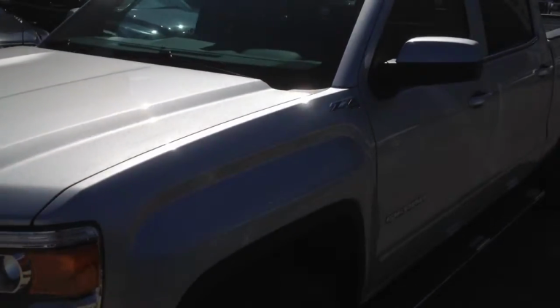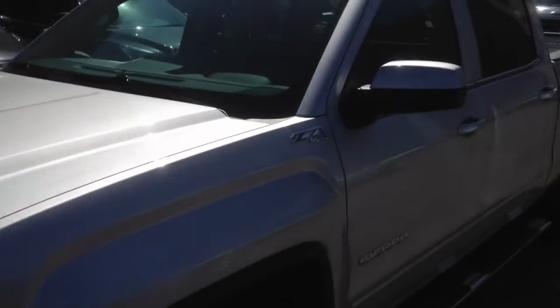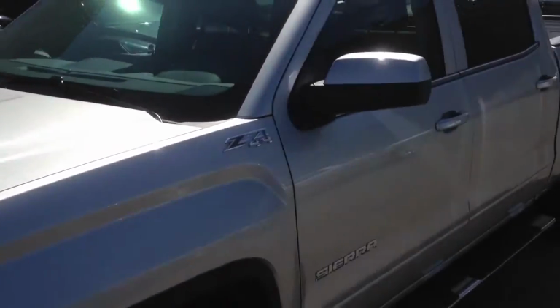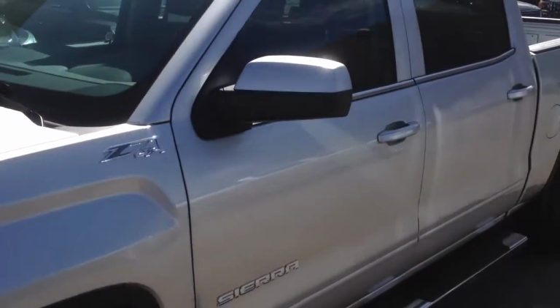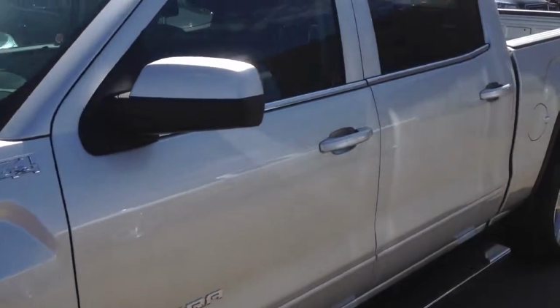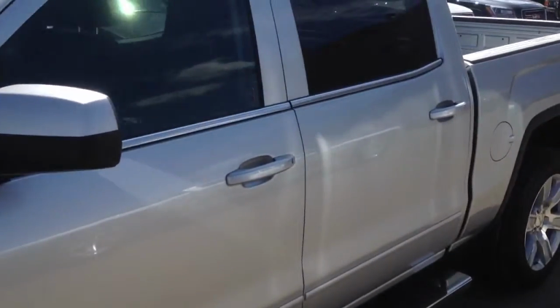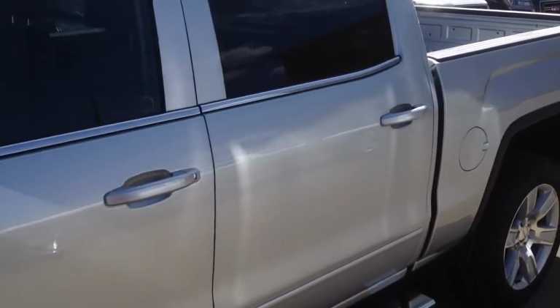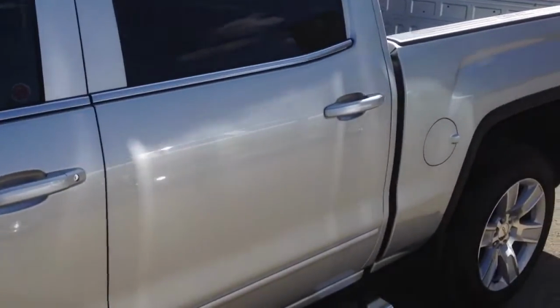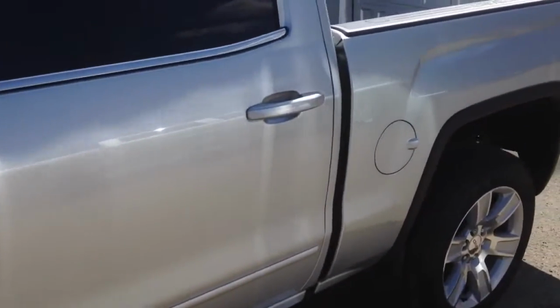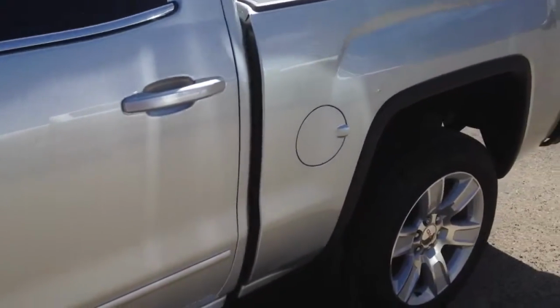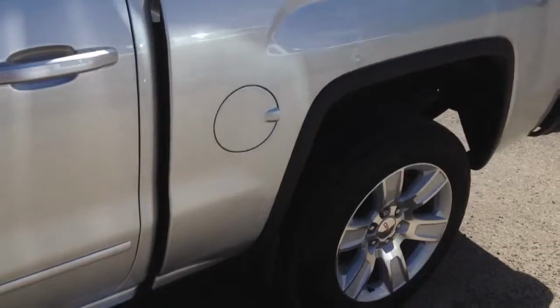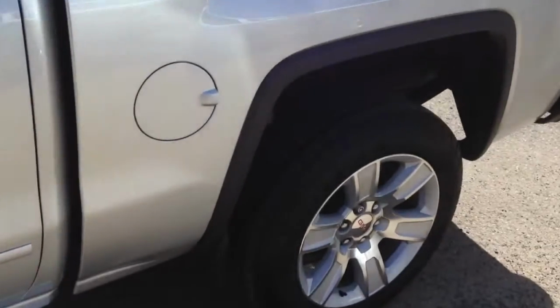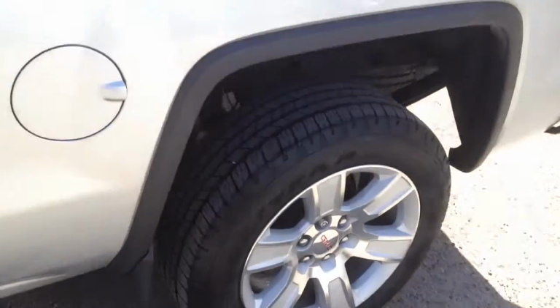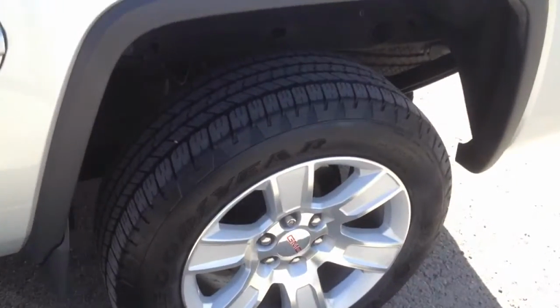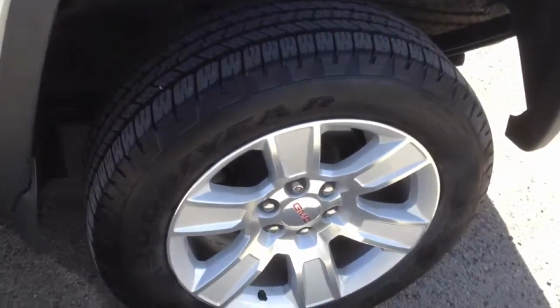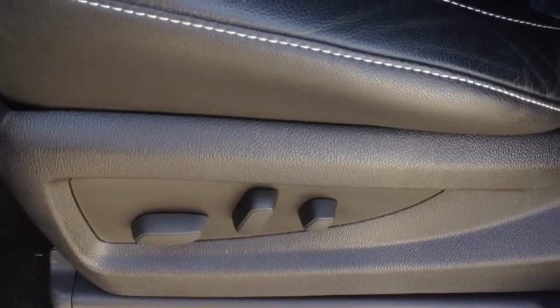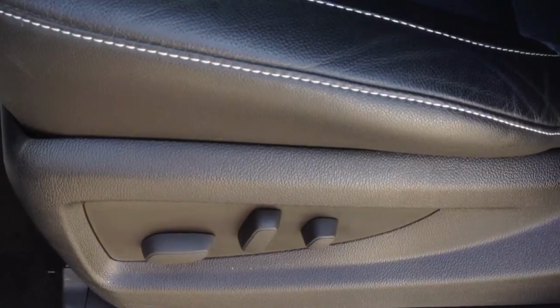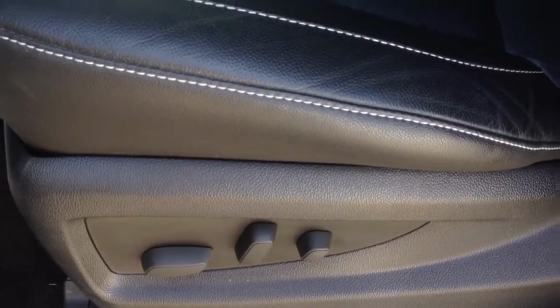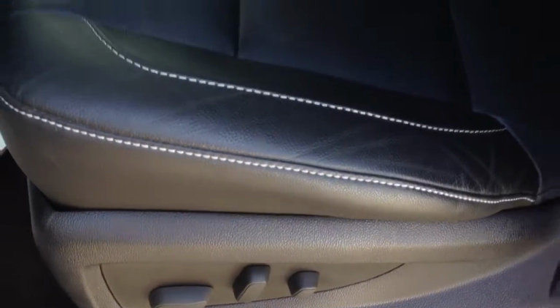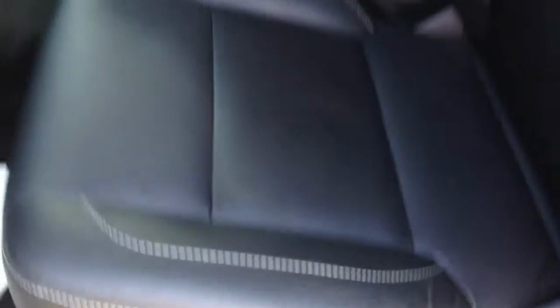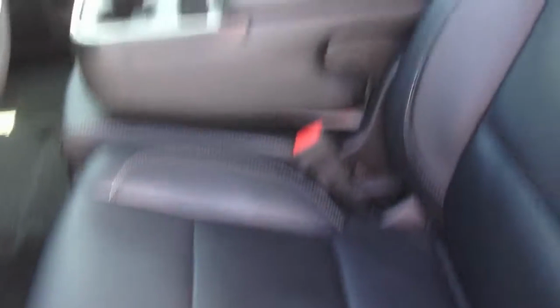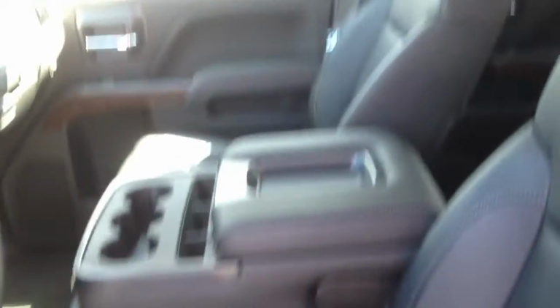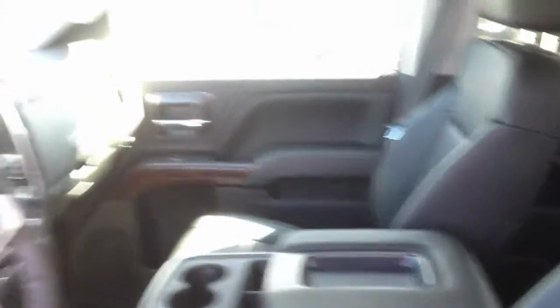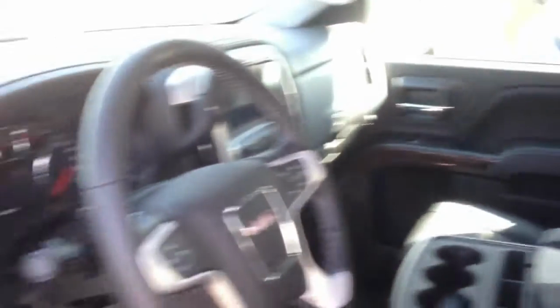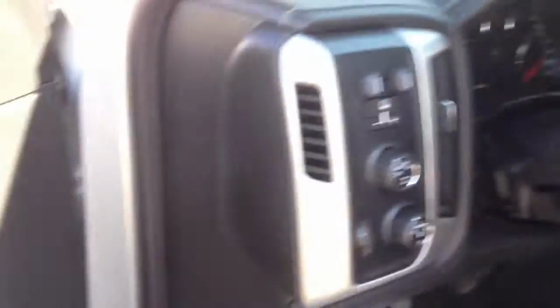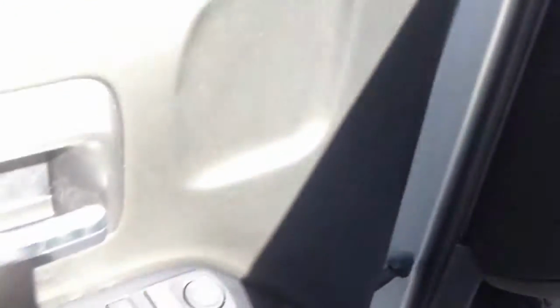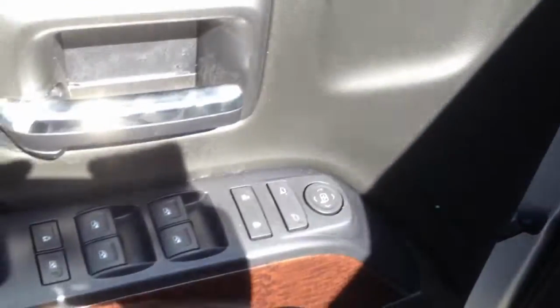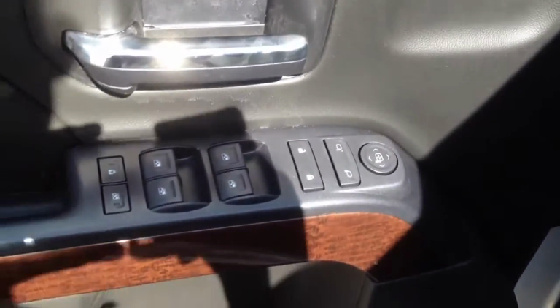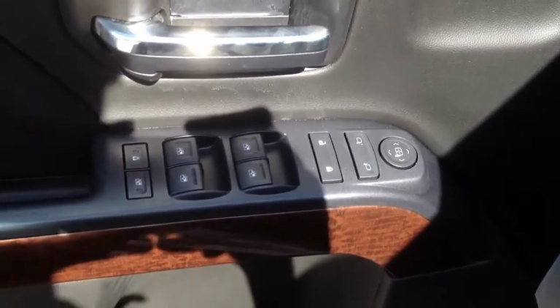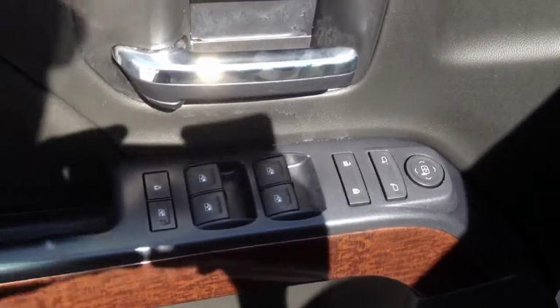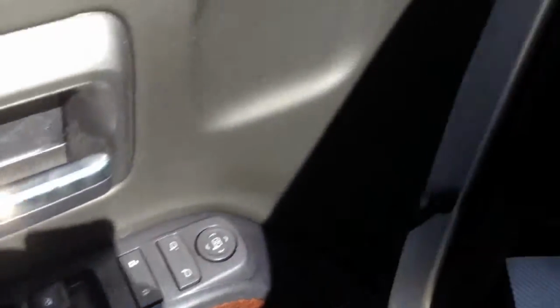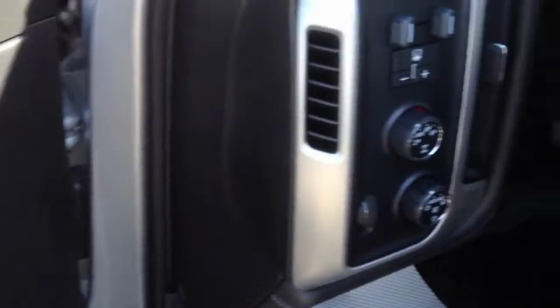Welcome to Davis Chevrolet. This is a 2015 GMC Sierra Crew Cab in the color silver. Some of its features include a power driver seat, dual heated front seats, power windows, power locks and power mirrors.